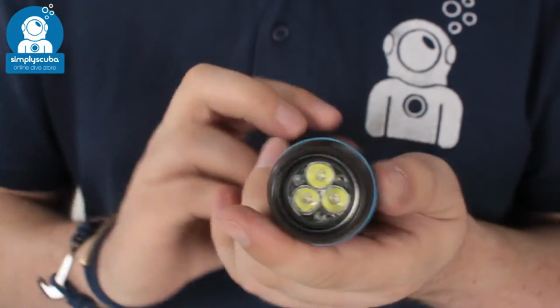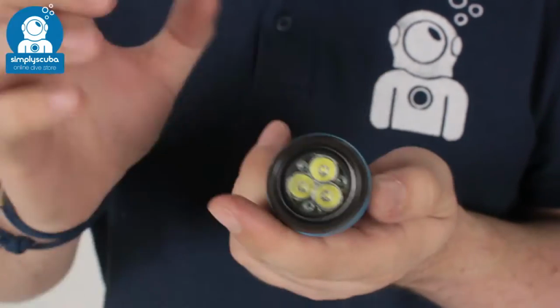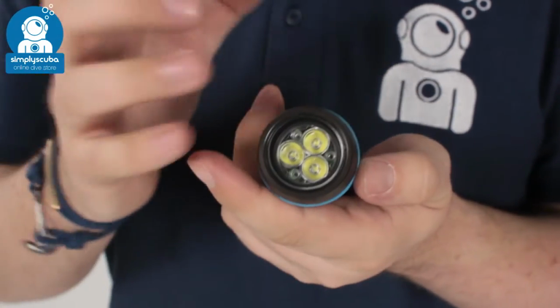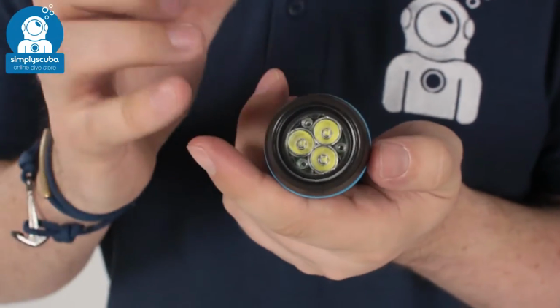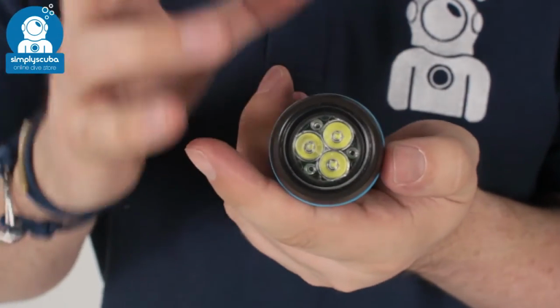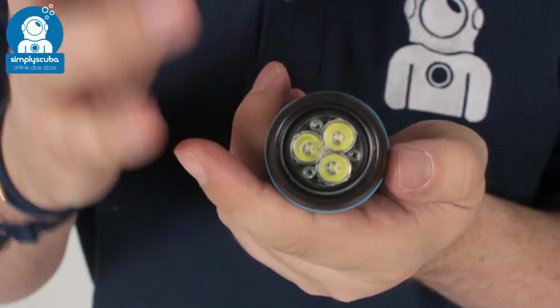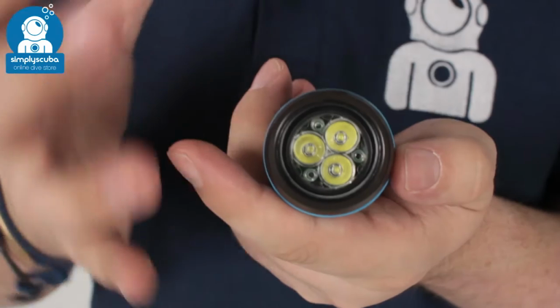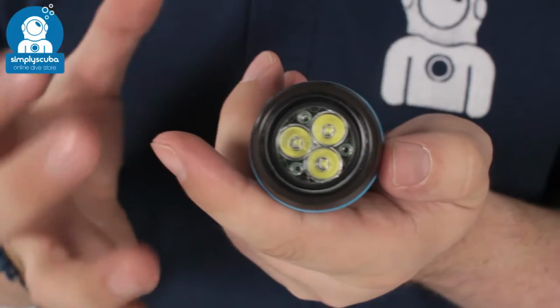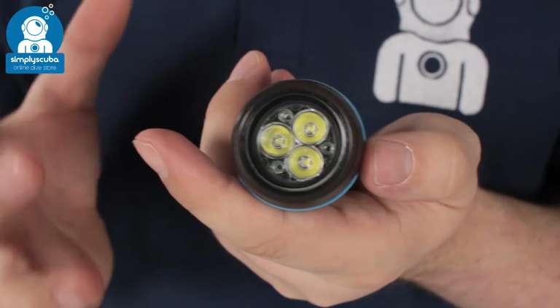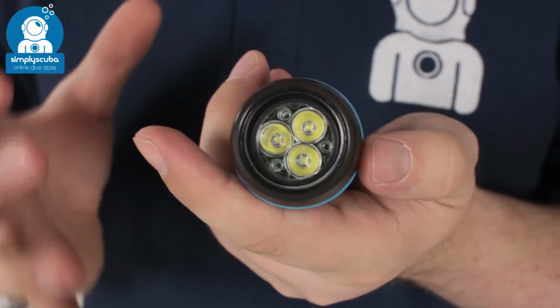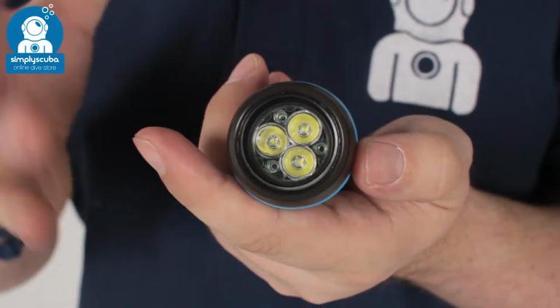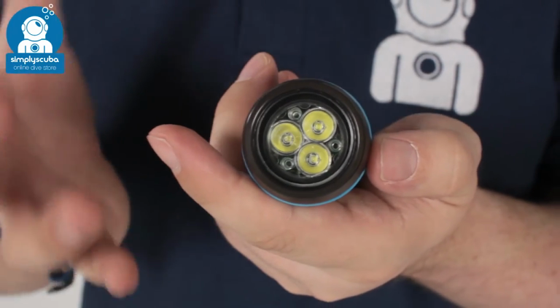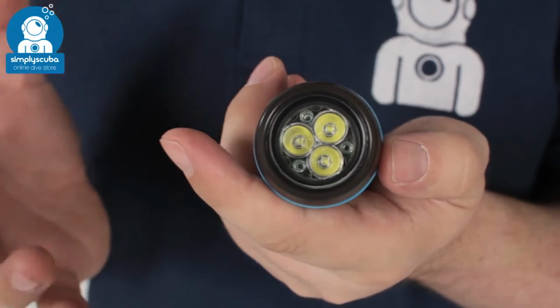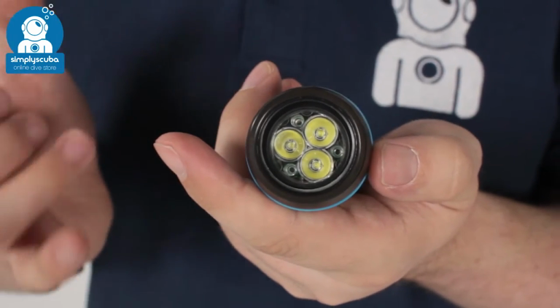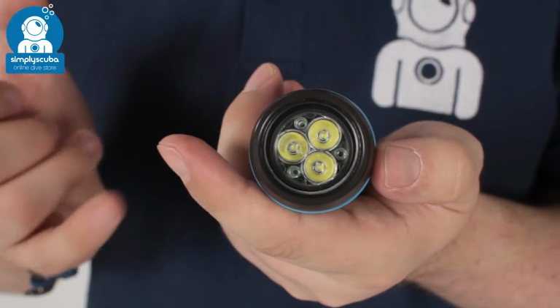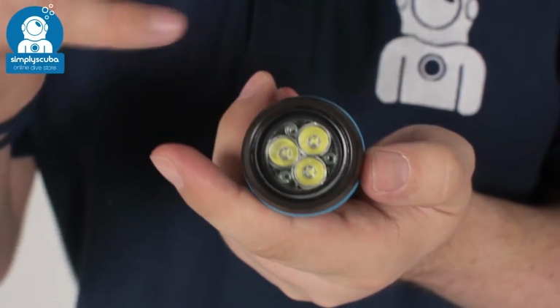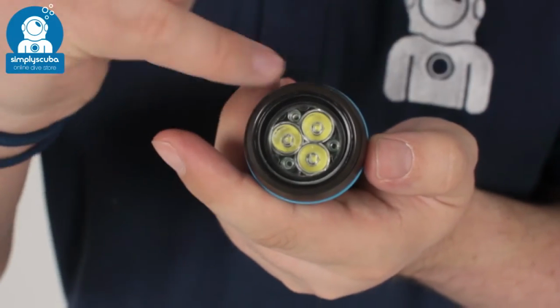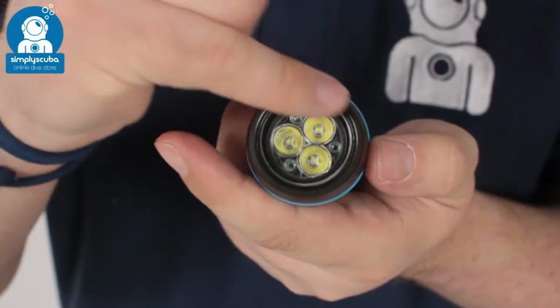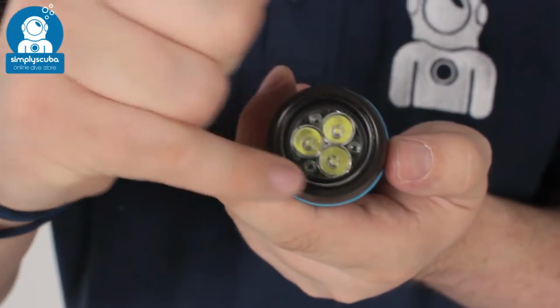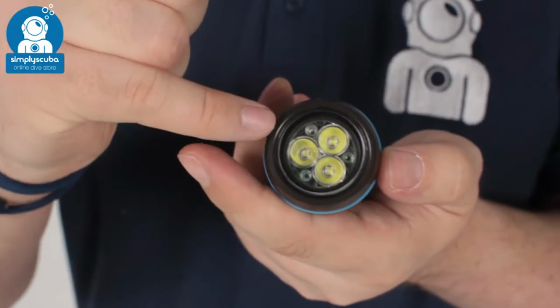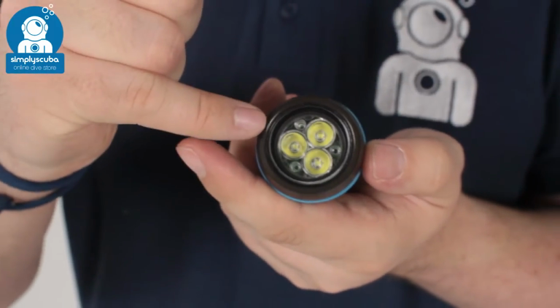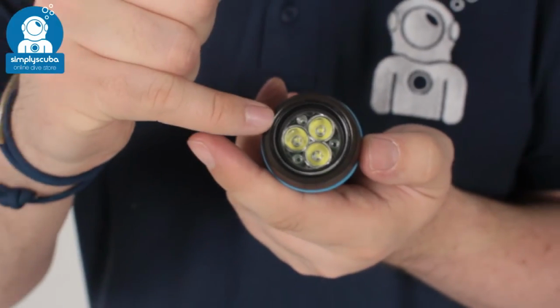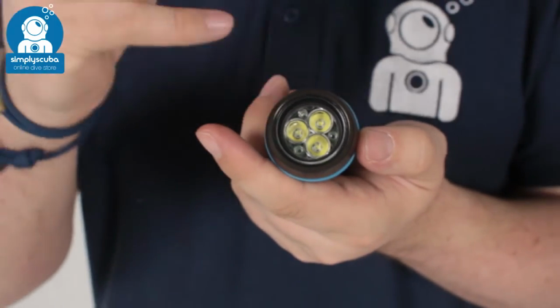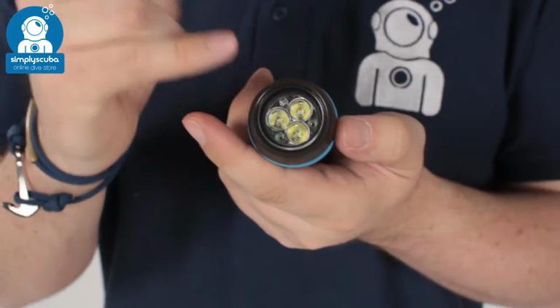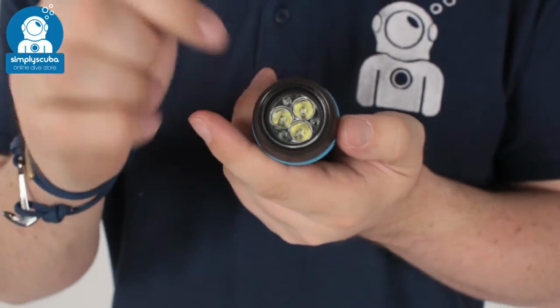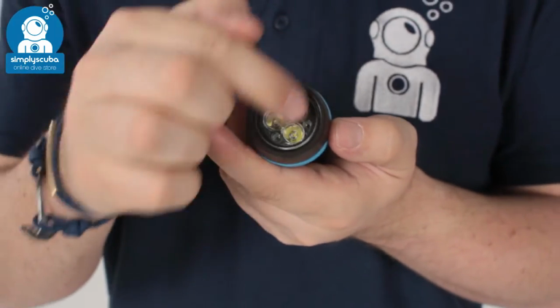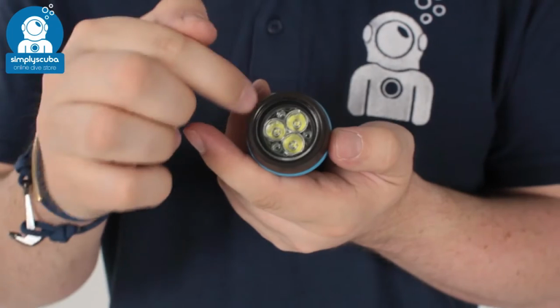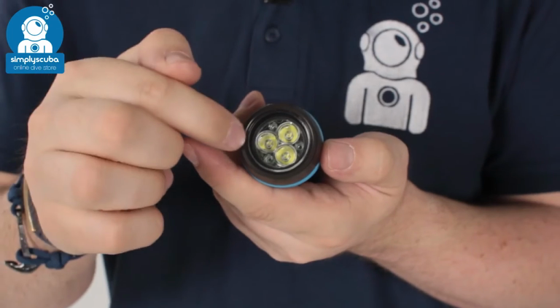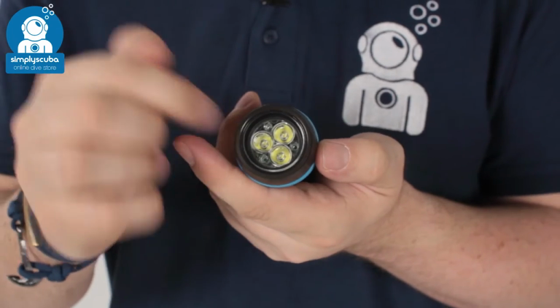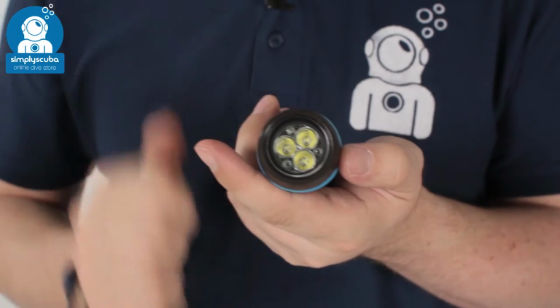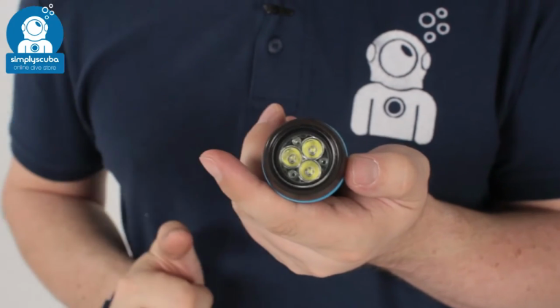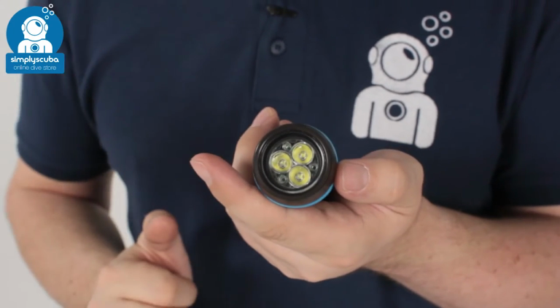This produces 1000 lumens of bright white light from three LEDs protected by a tempered glass lens on the front.